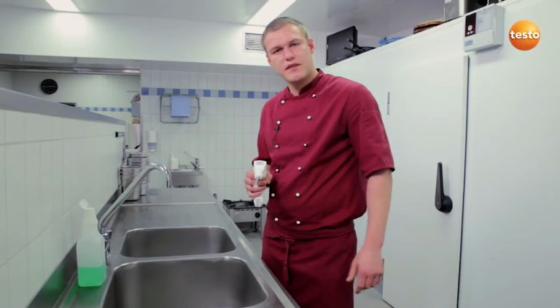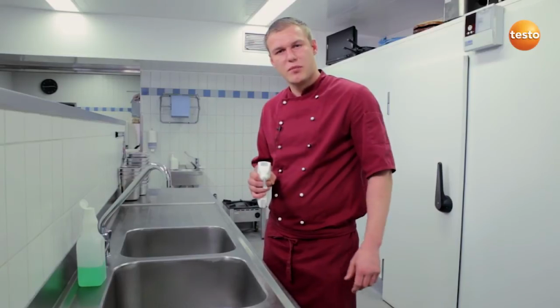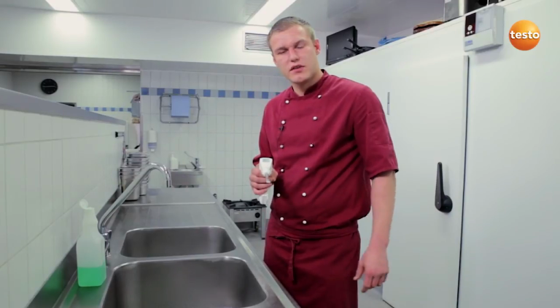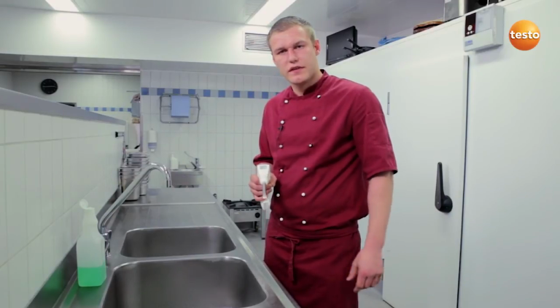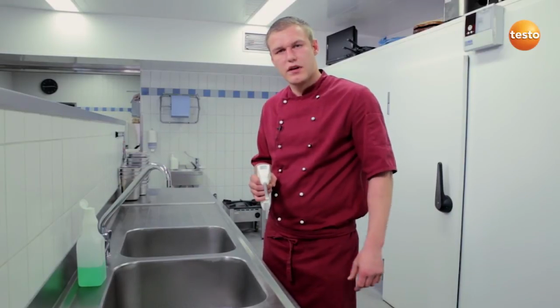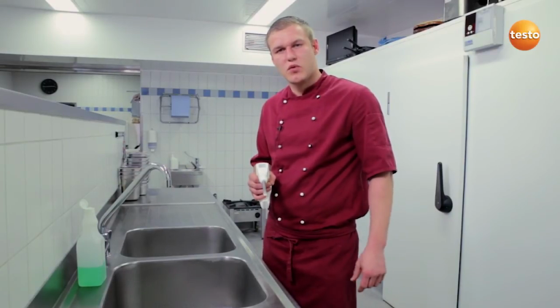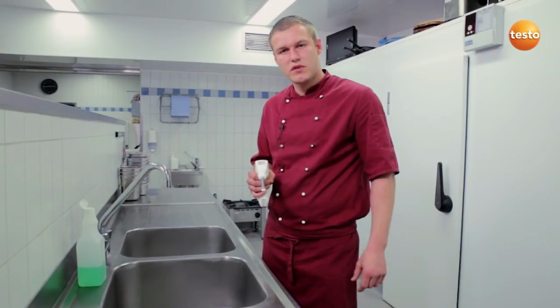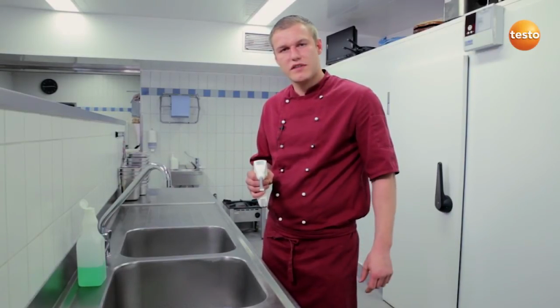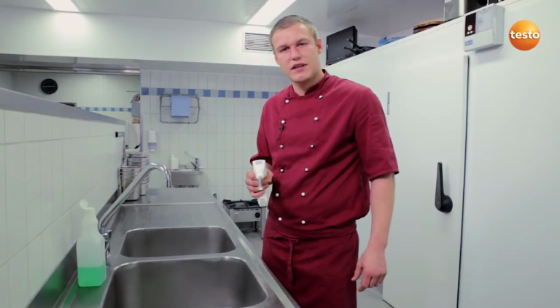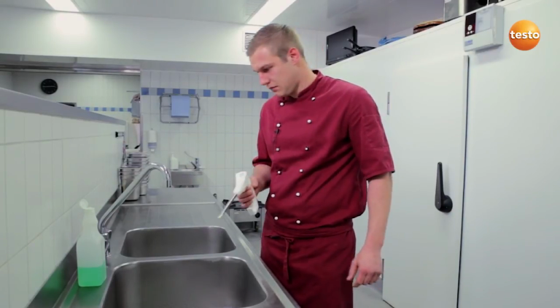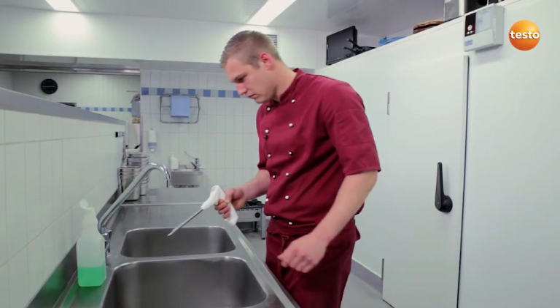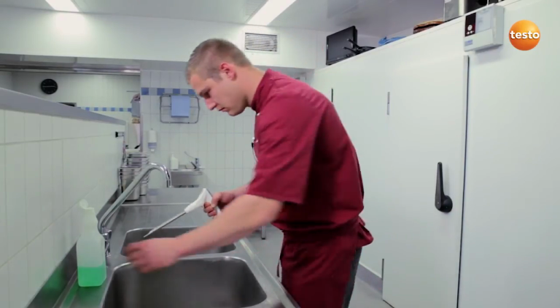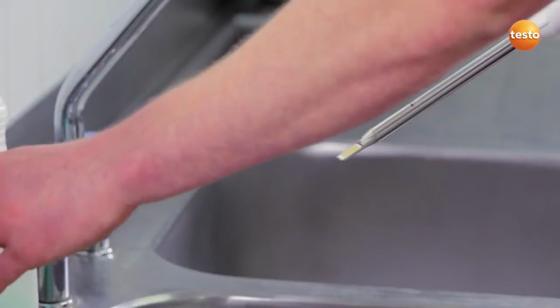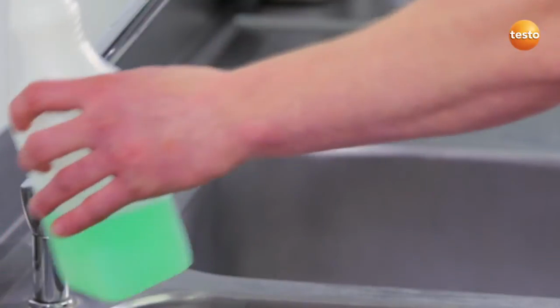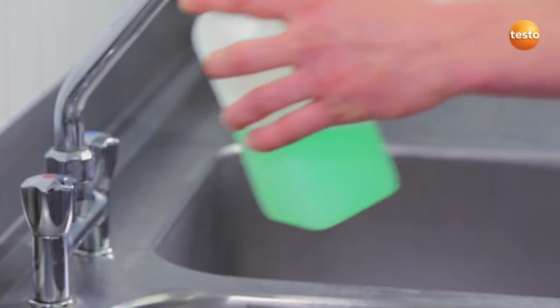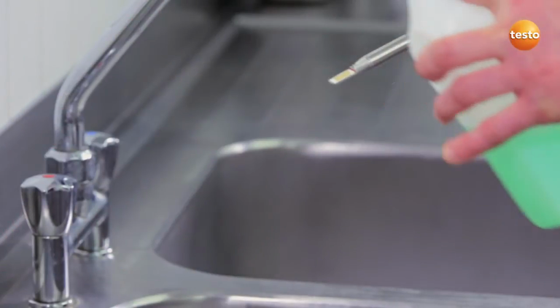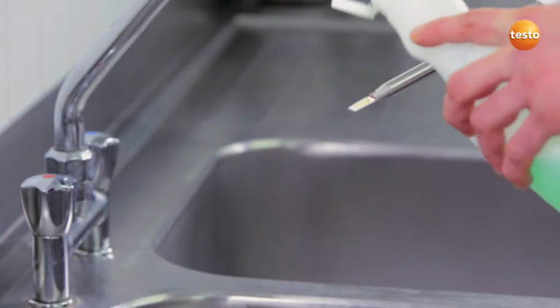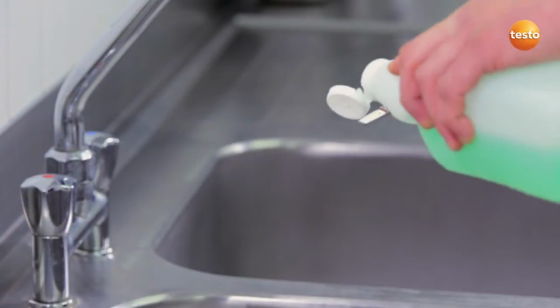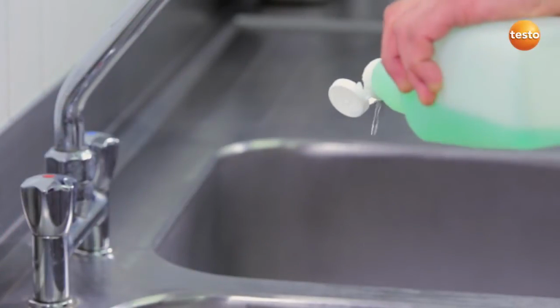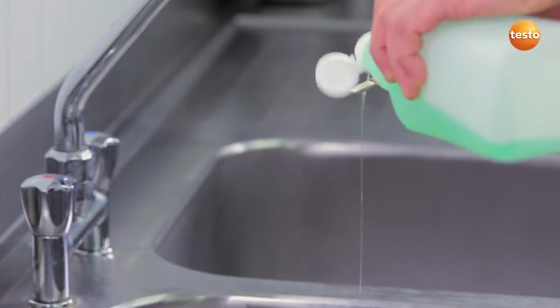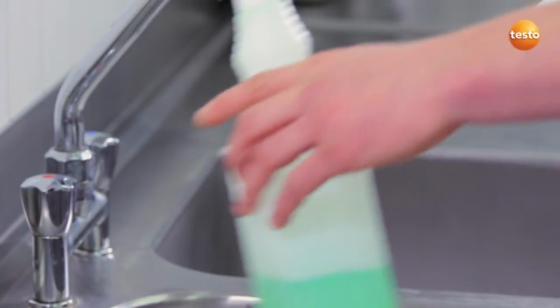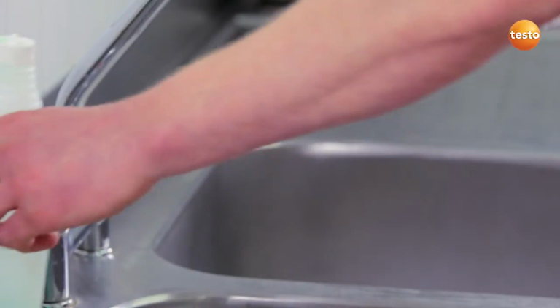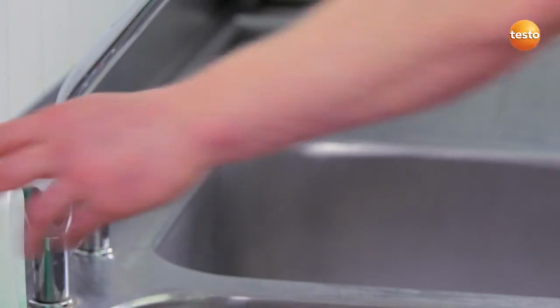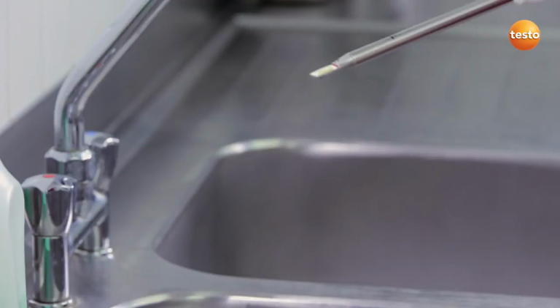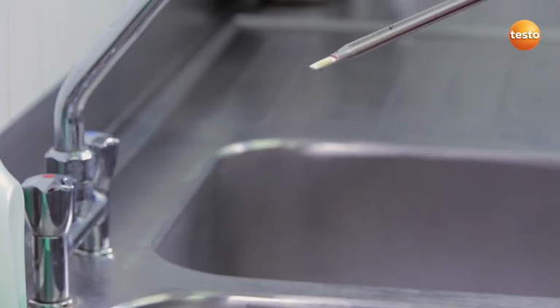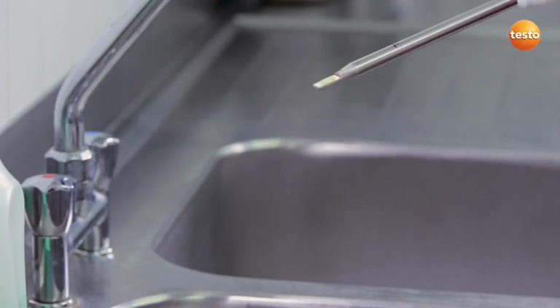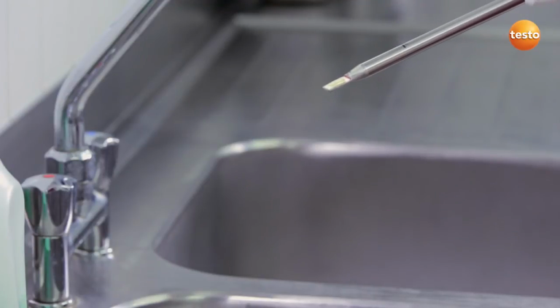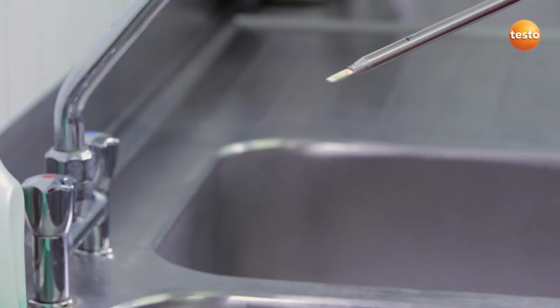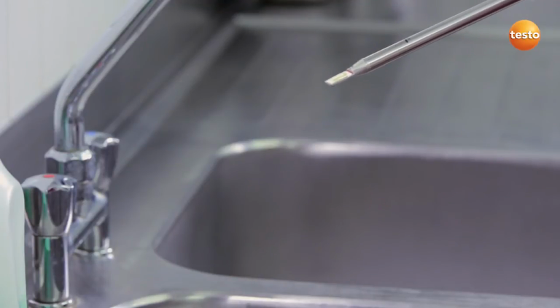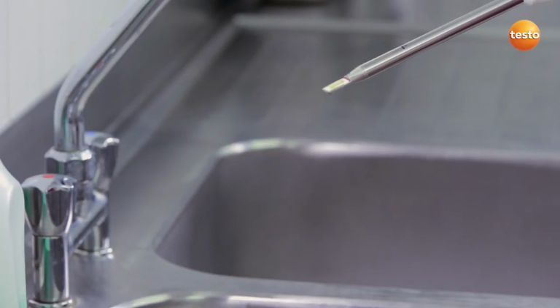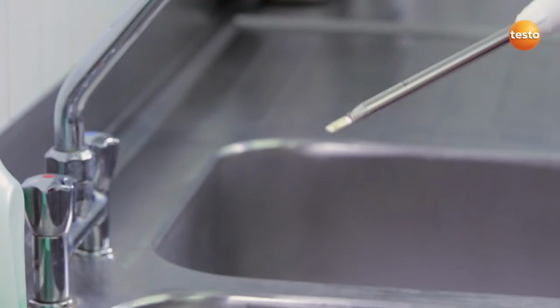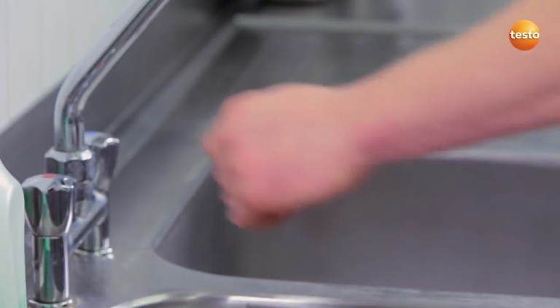Because the Testo 270 is splash-proof, it's no problem to hold it under running water. To clean it, it's enough to clean the sensor under running water with a mild detergent. It's important not to use any aggressive cleaning products or abrasive sponges.